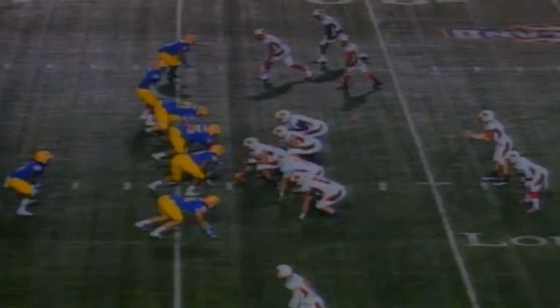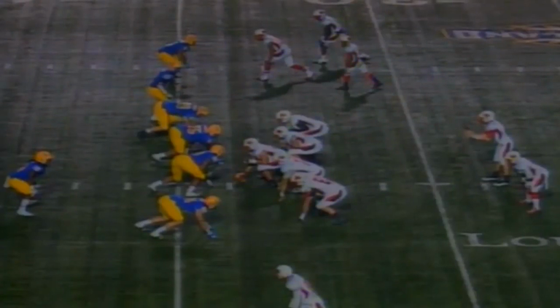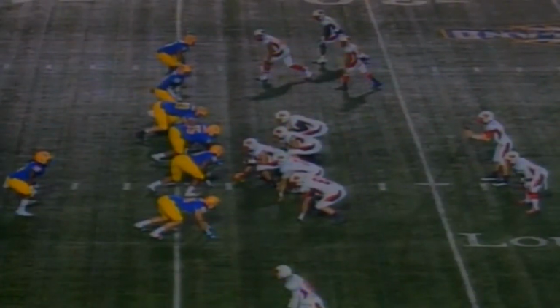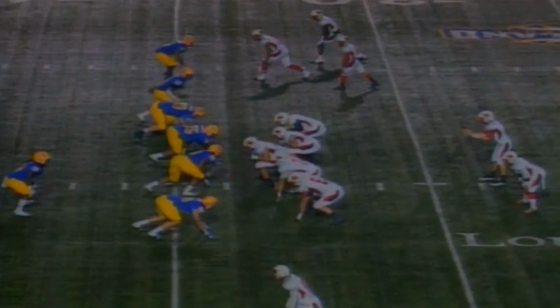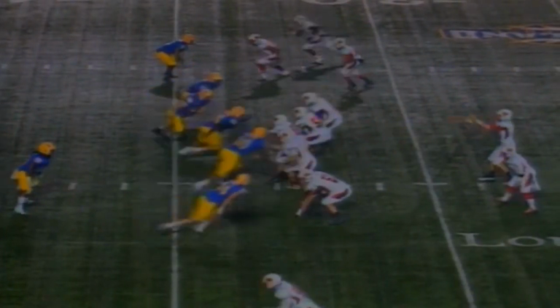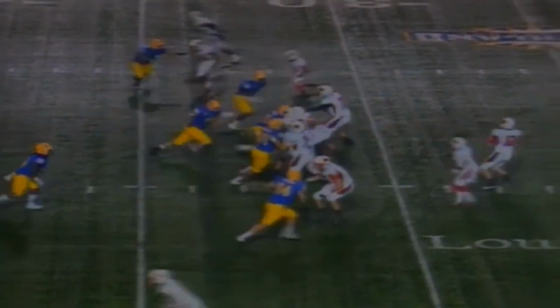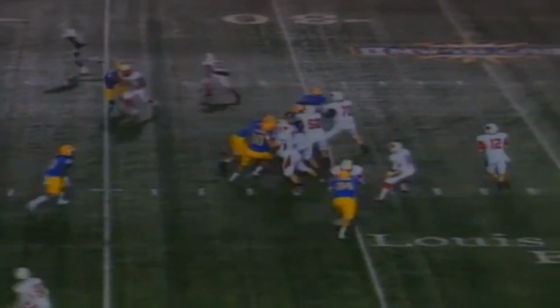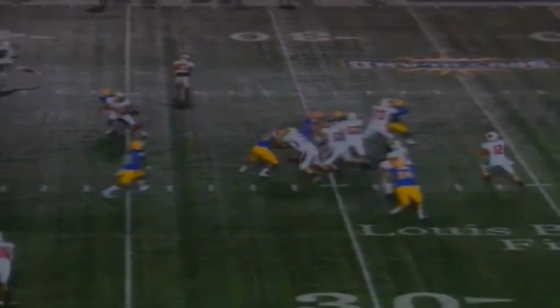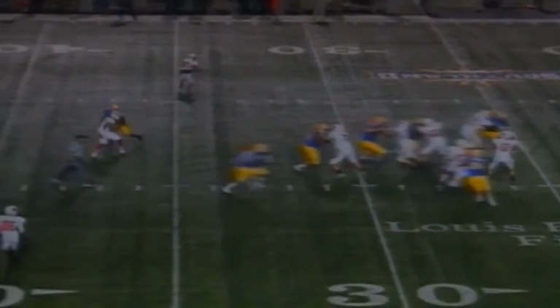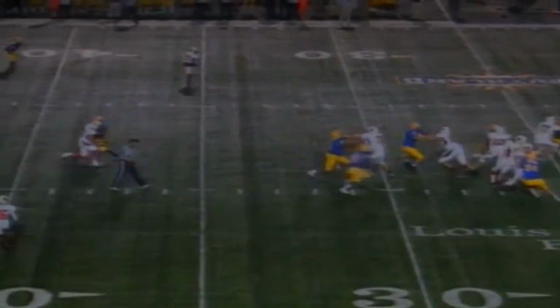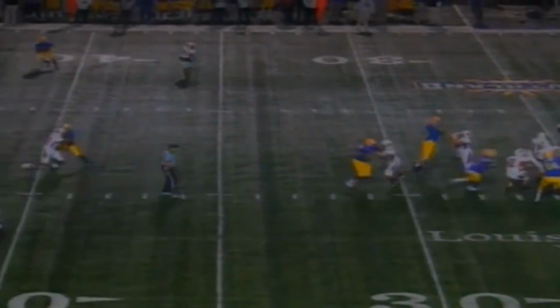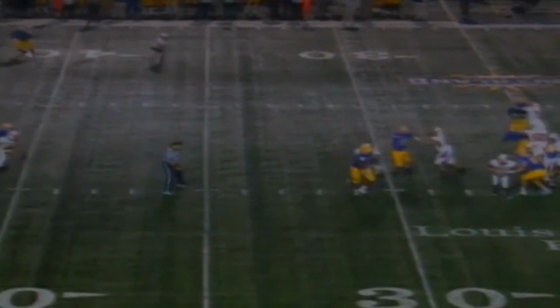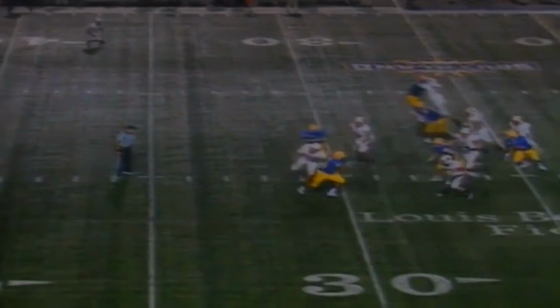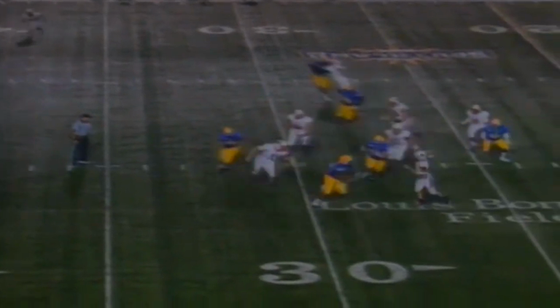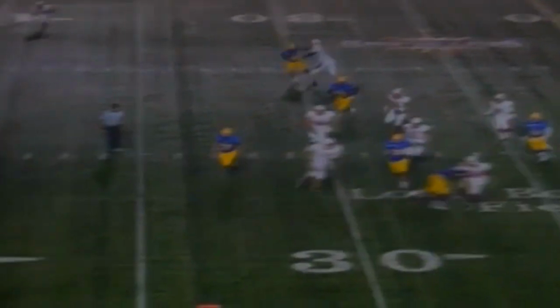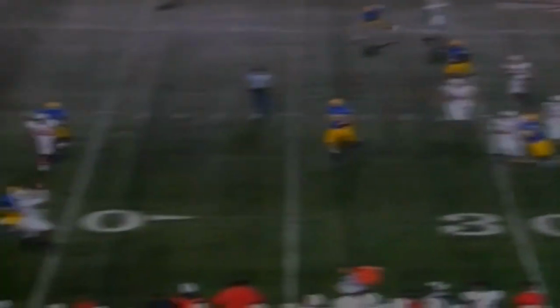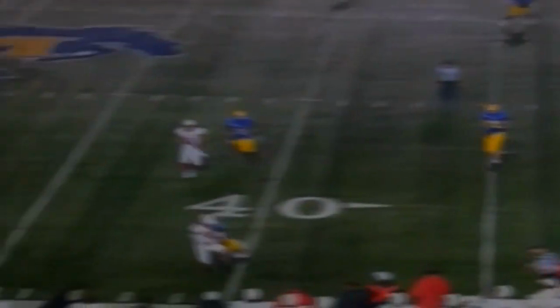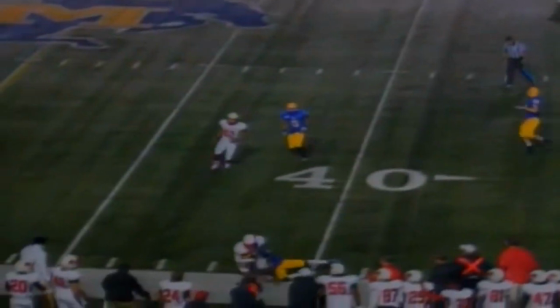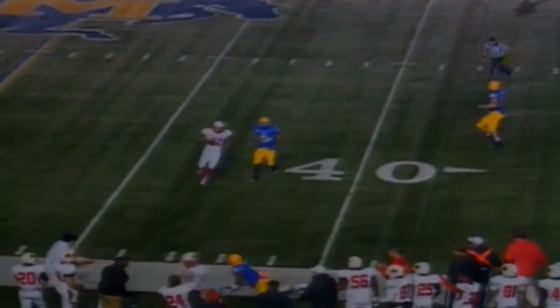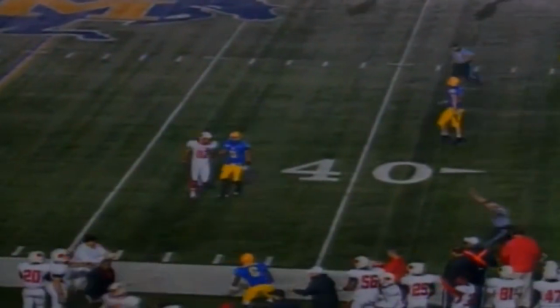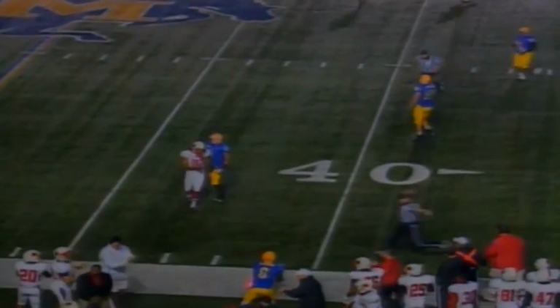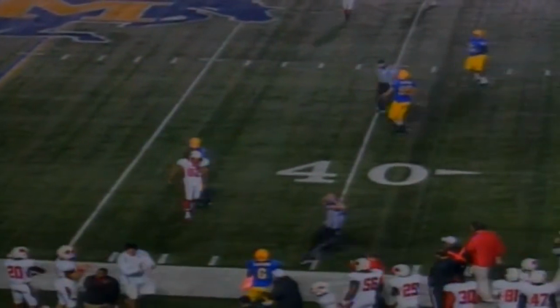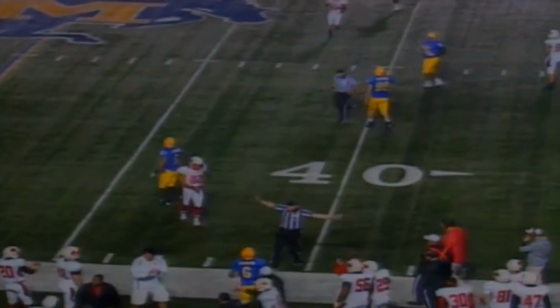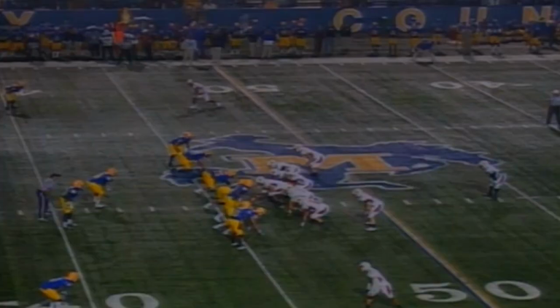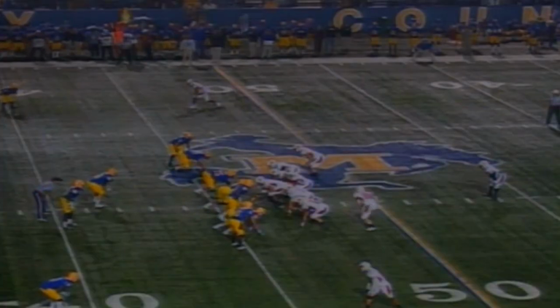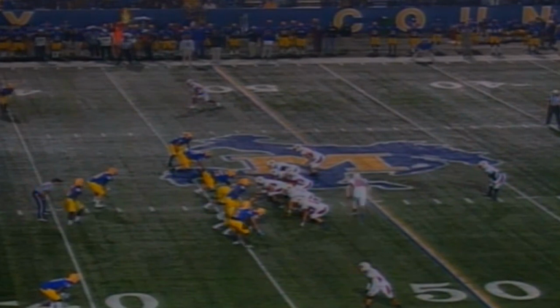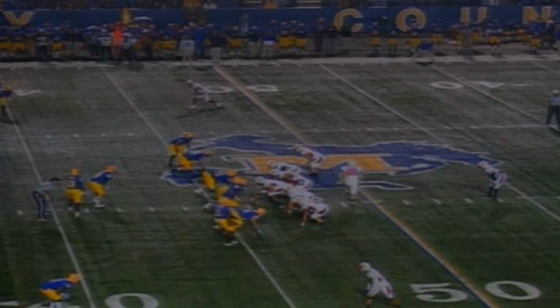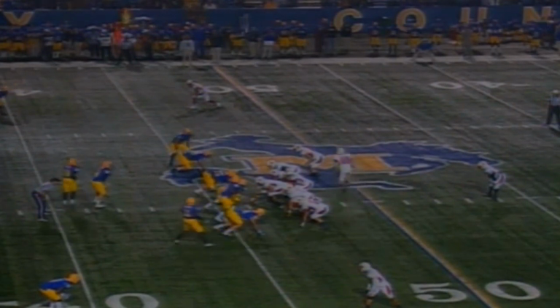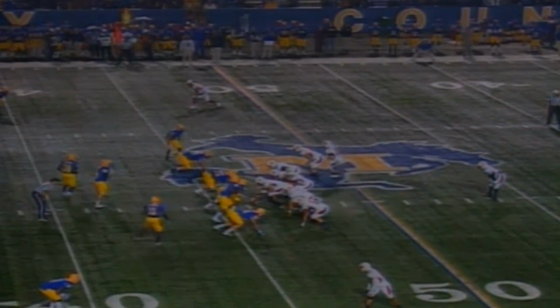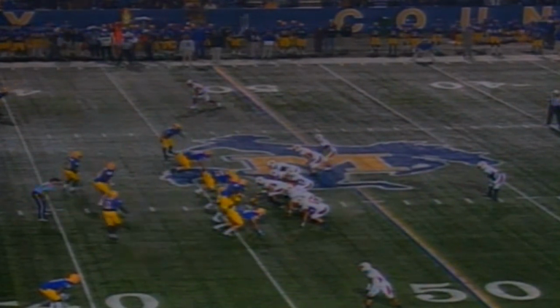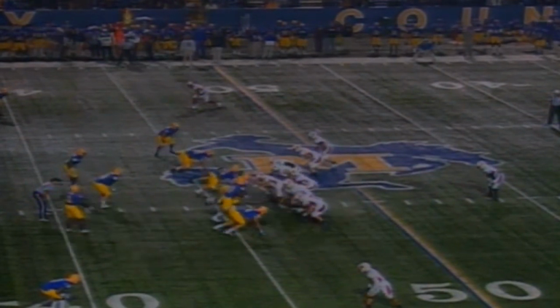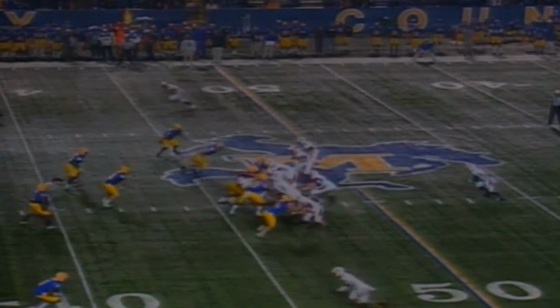Barry in a shotgun. Three wideouts right, one left. Blitz comes — it's picked up. They'll get Barry to go on the run, and he will hit his receiver out near the first down marker. Scoreless ball game. They're at the Cowboy 46-yard line on their first possession of the night.